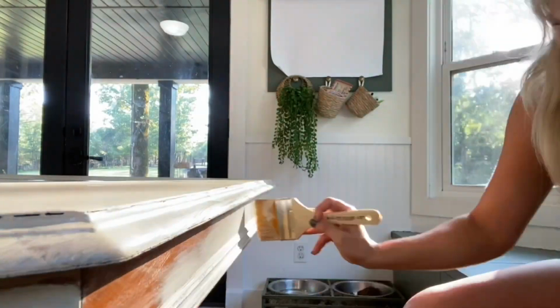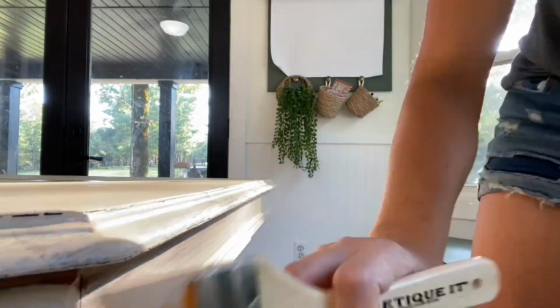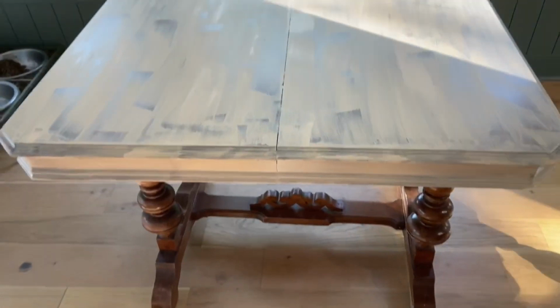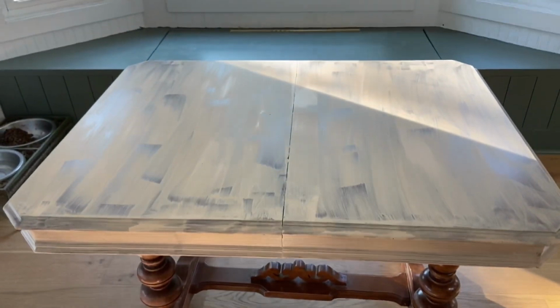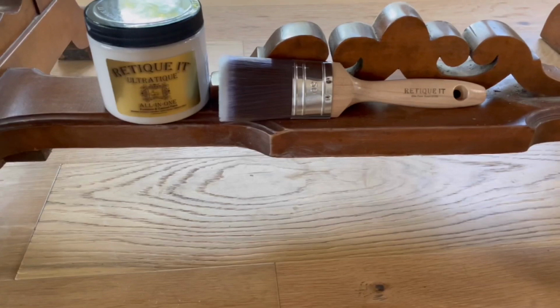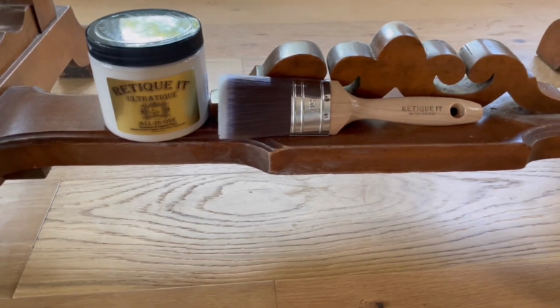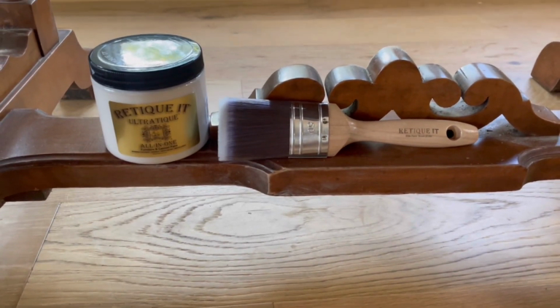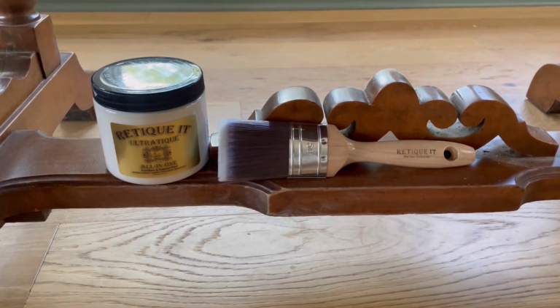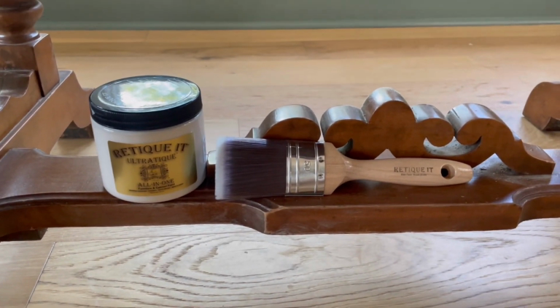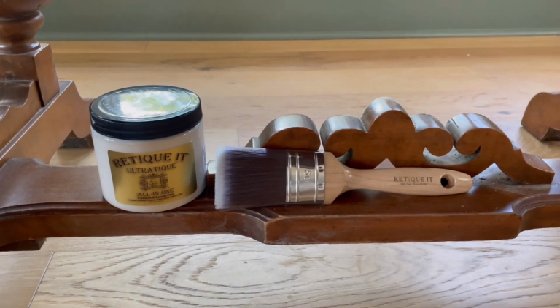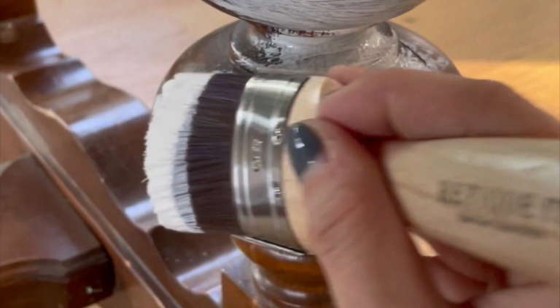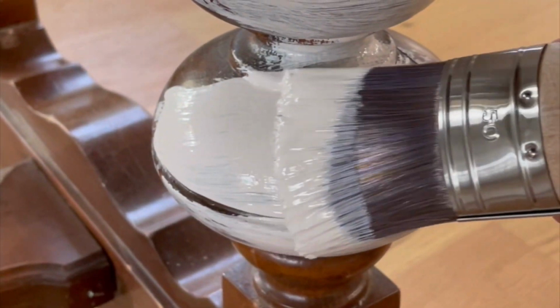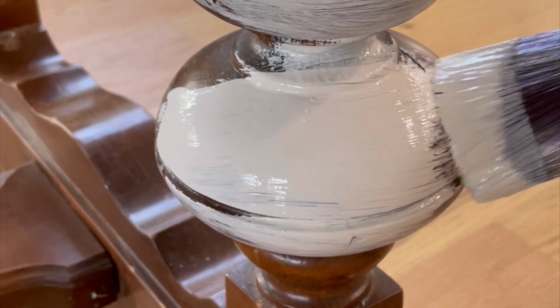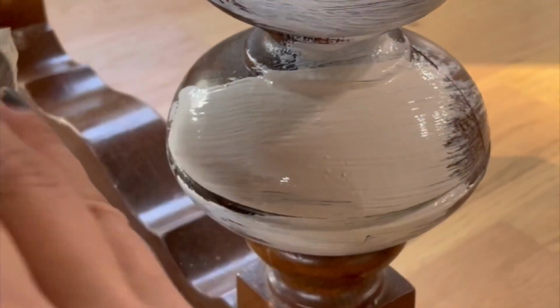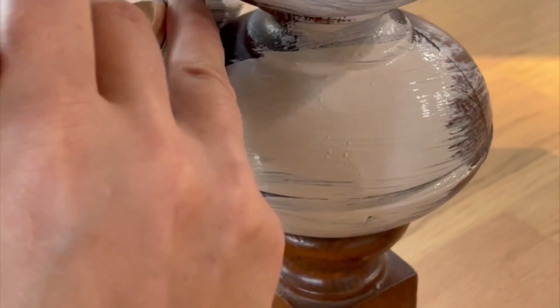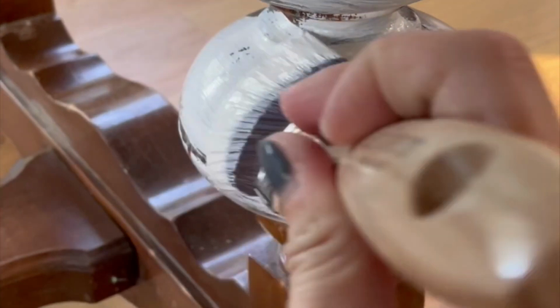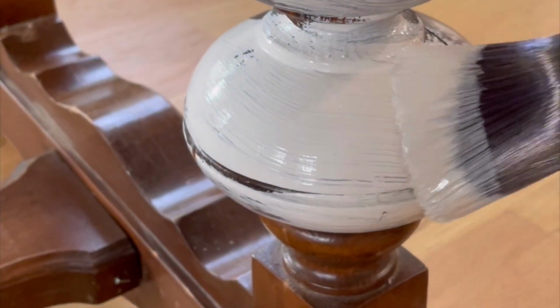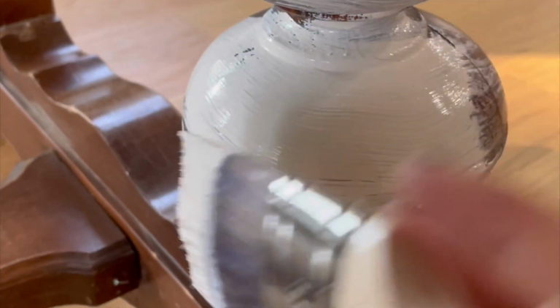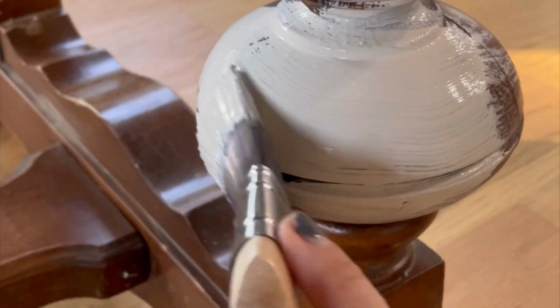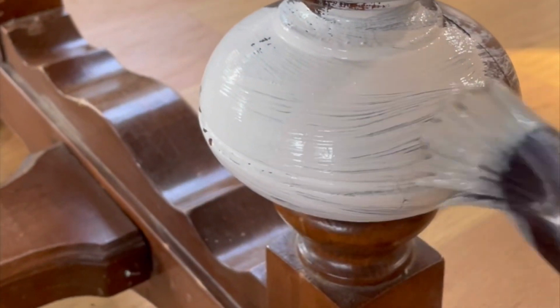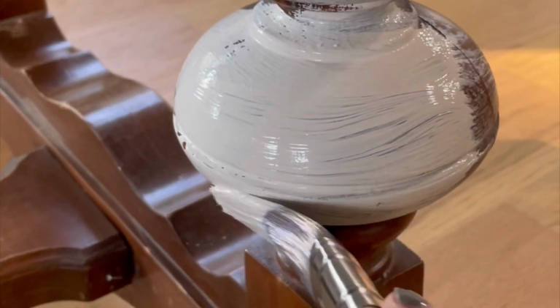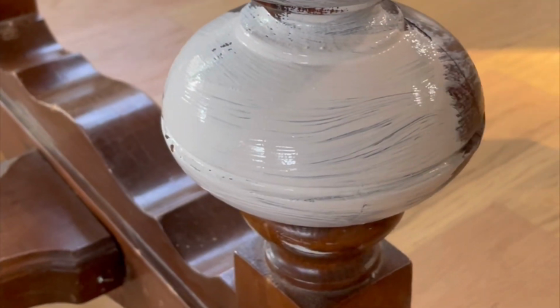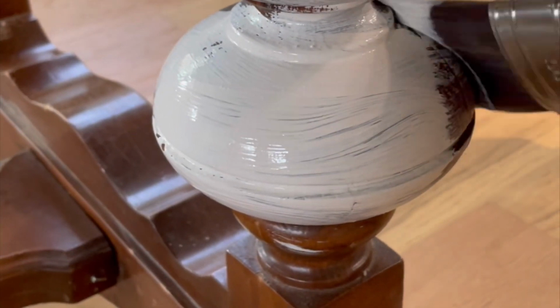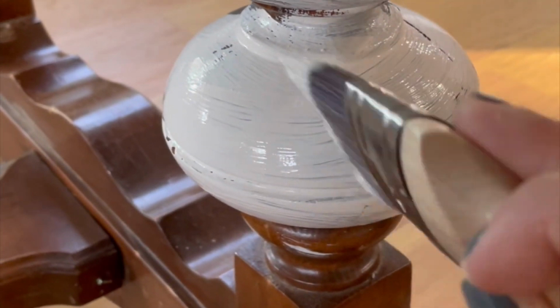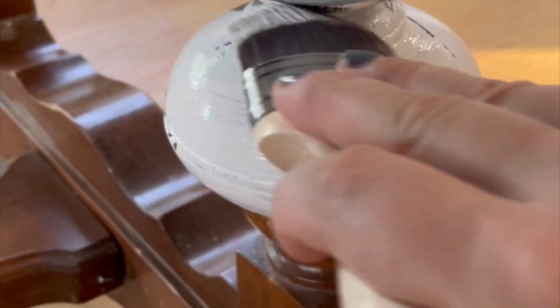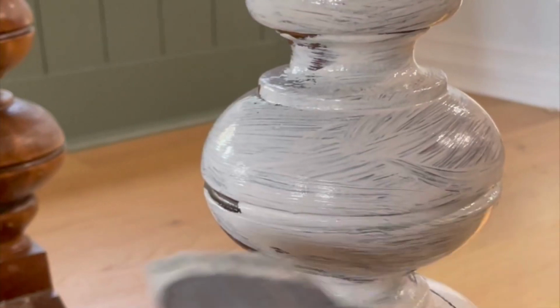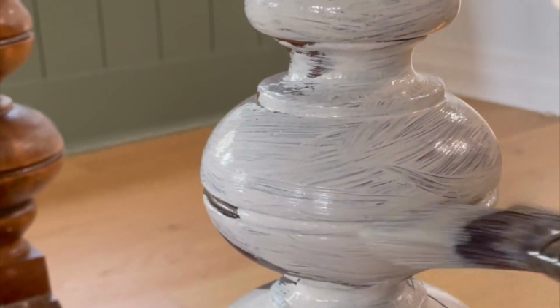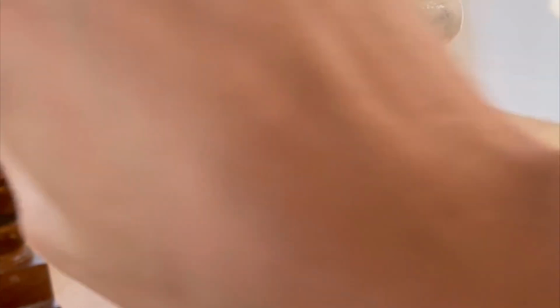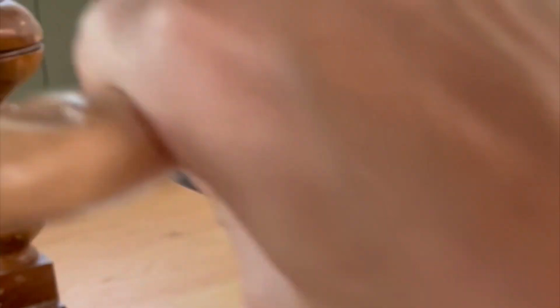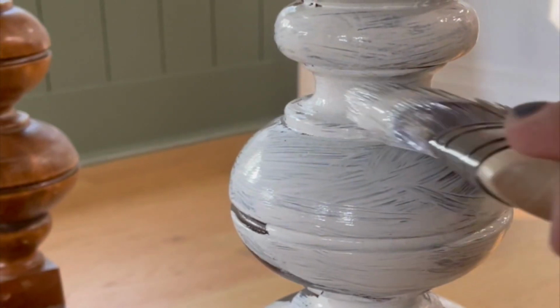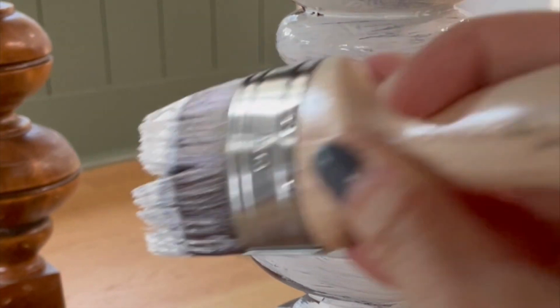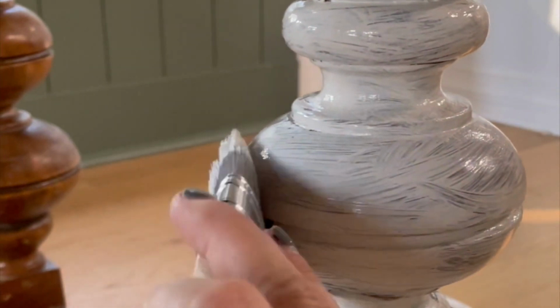While the primer dried, I moved on to painting the base. We used Ritikit Ultra Teak paint in Alabaster. This paint contains a built-in primer and sealer so we could get right to painting without any extra prep. The coverage was absolutely amazing and I only had to use two coats.